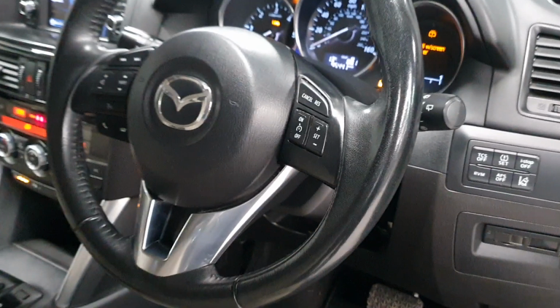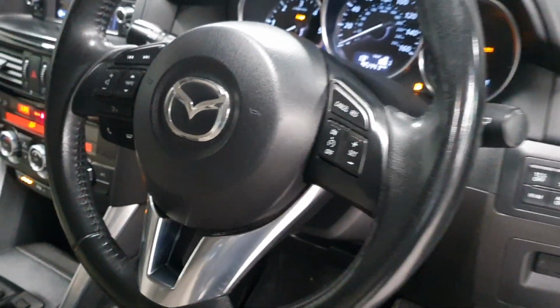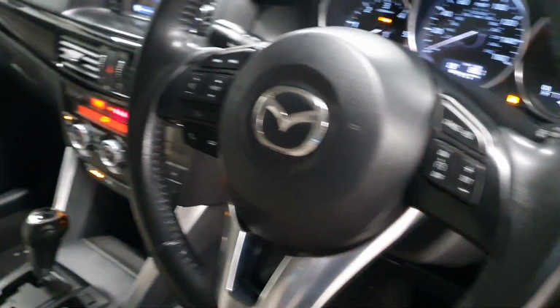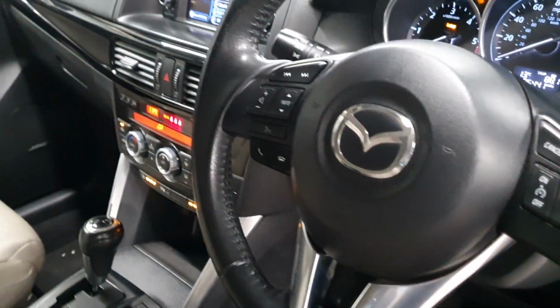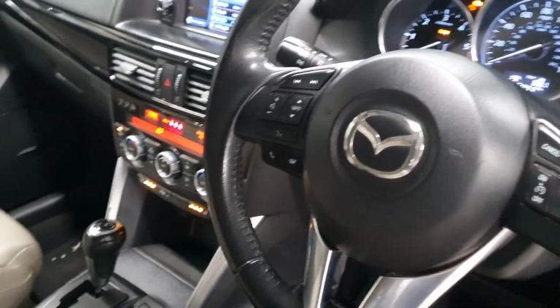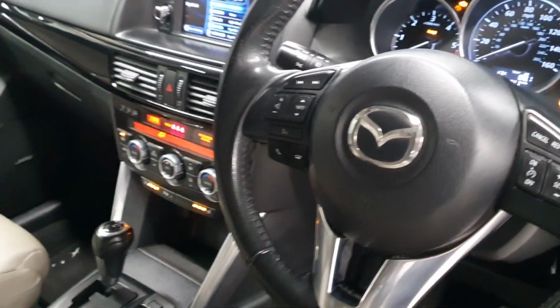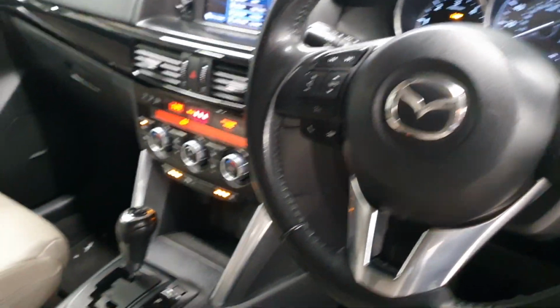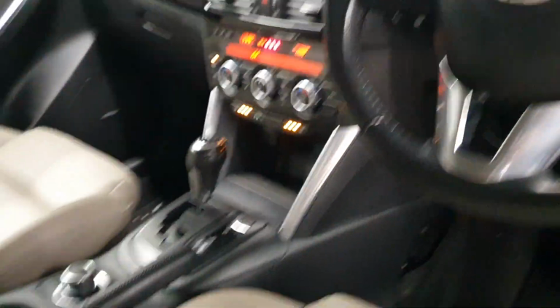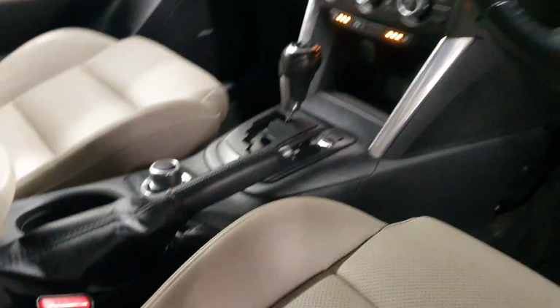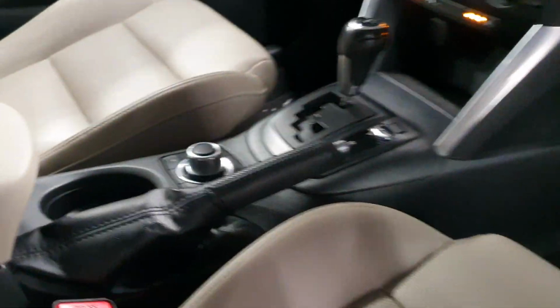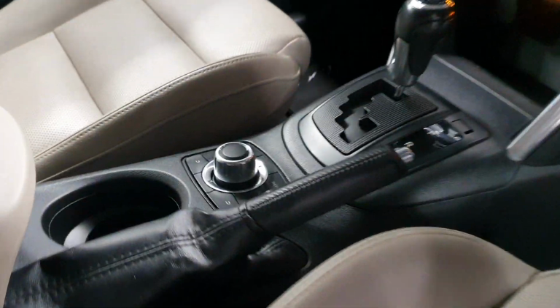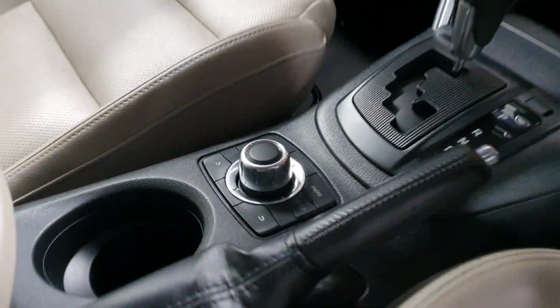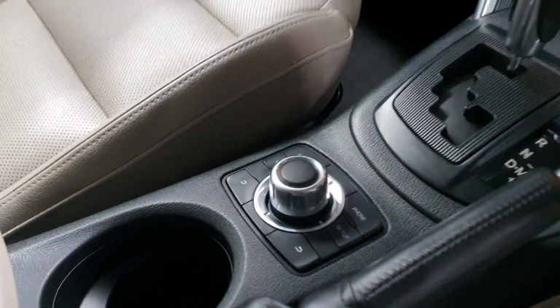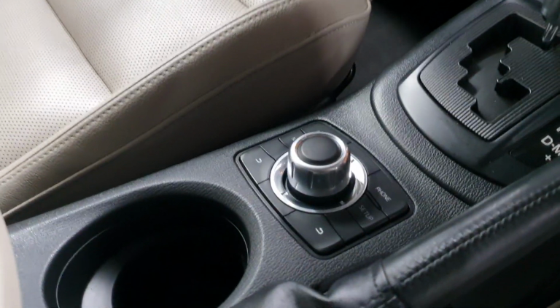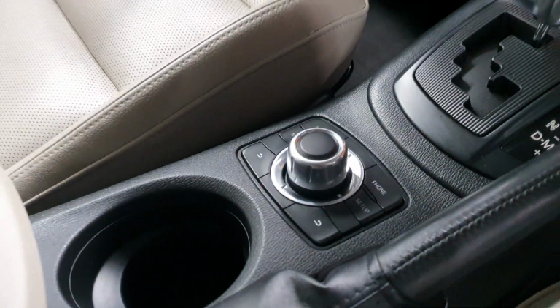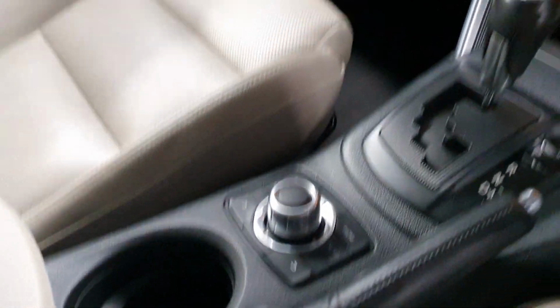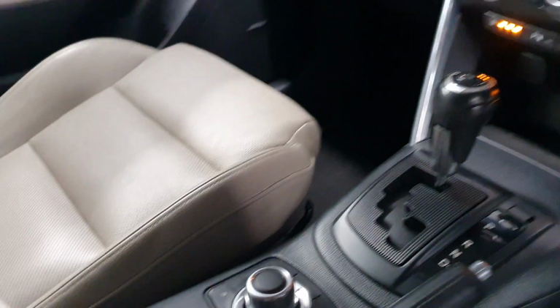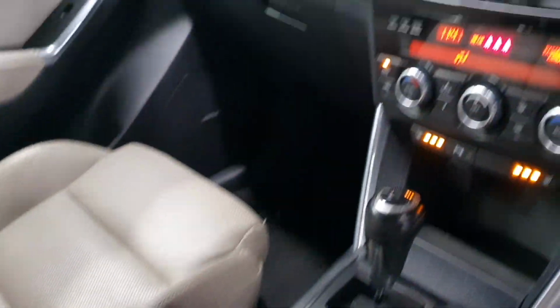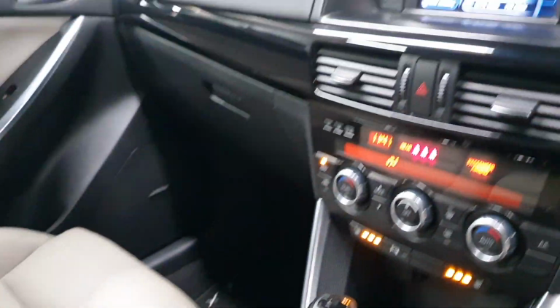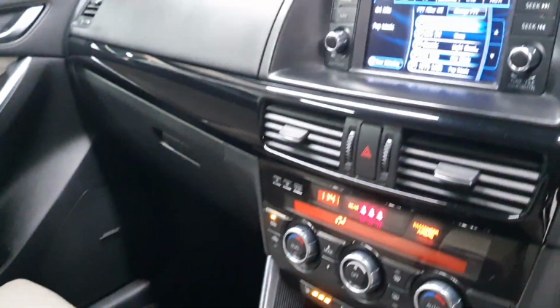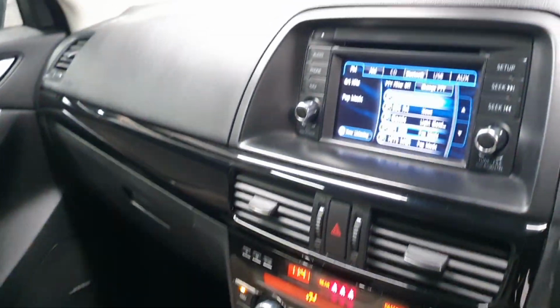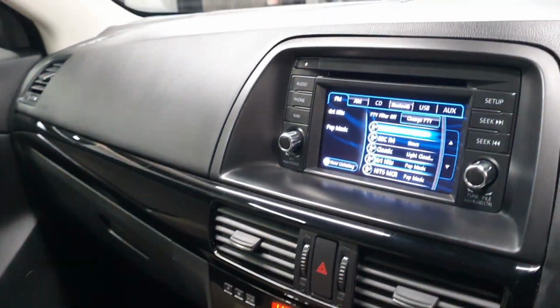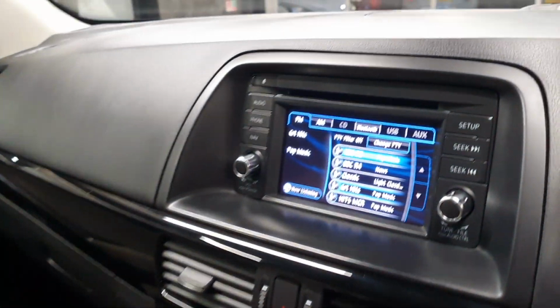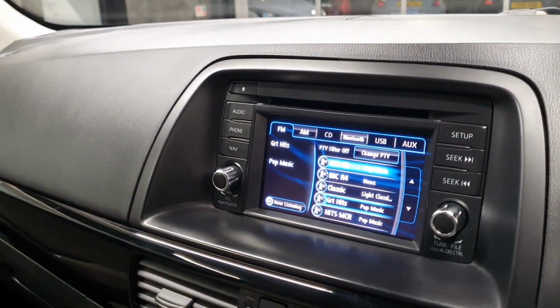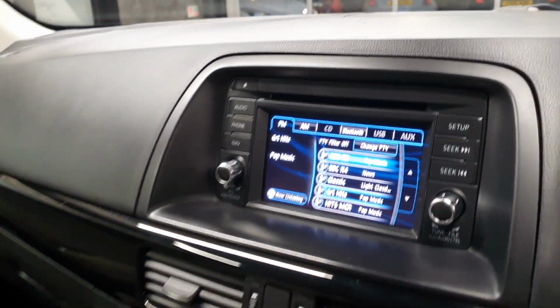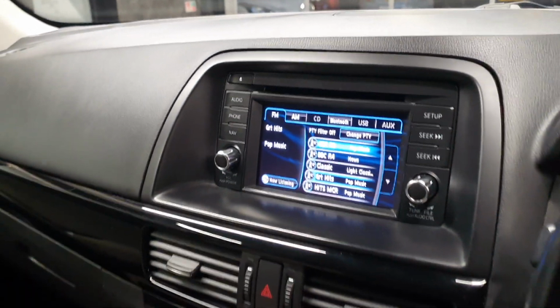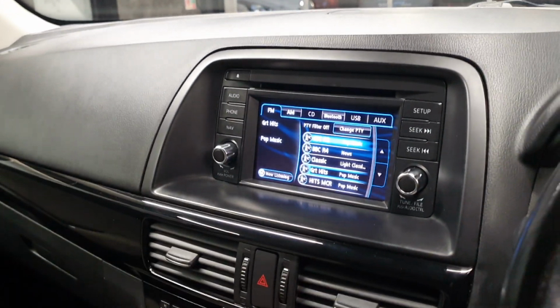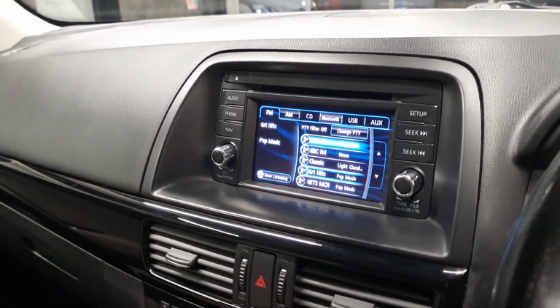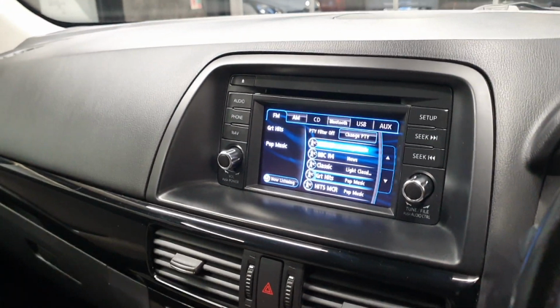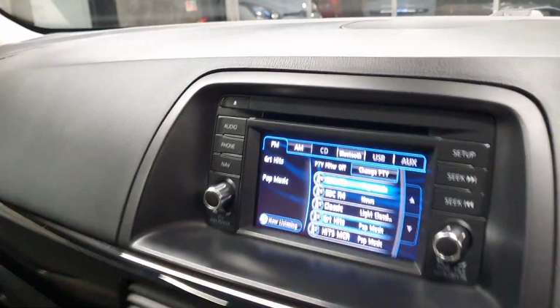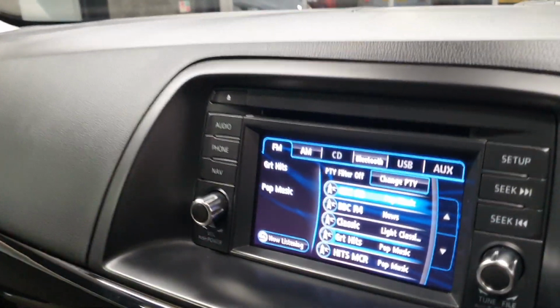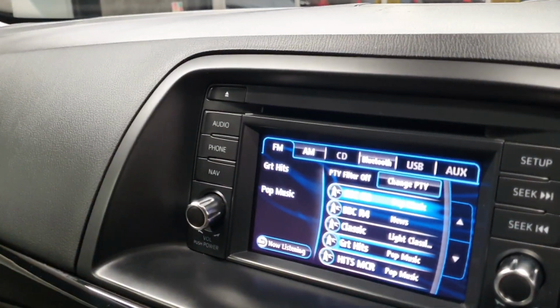You've got cruise control, a speed limiter, a multifunction steering wheel, and a controller for the media system, plus a full touchscreen media system with FM radio — you can see all the functions there.